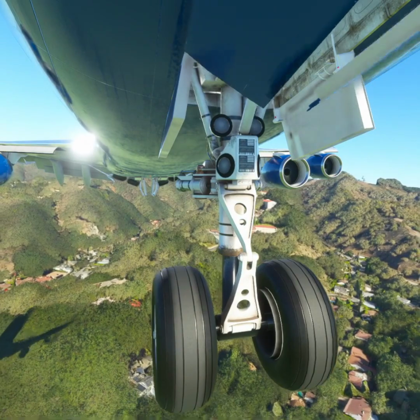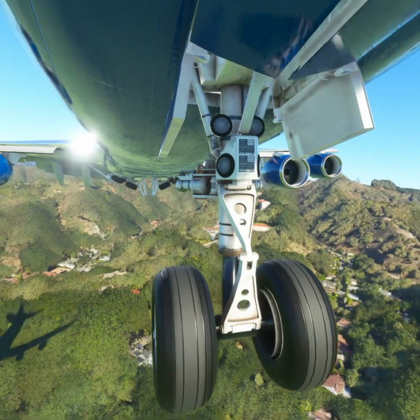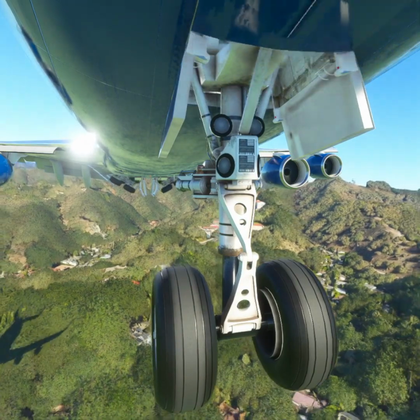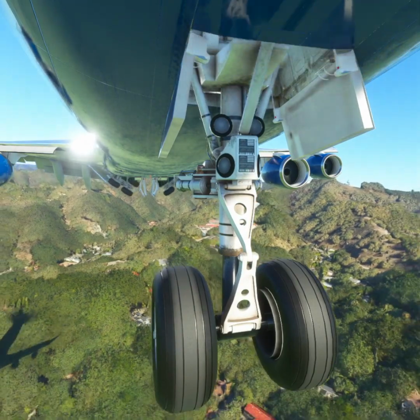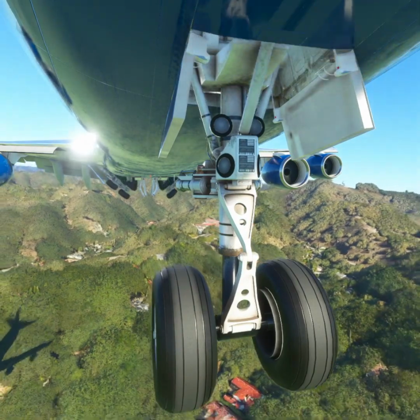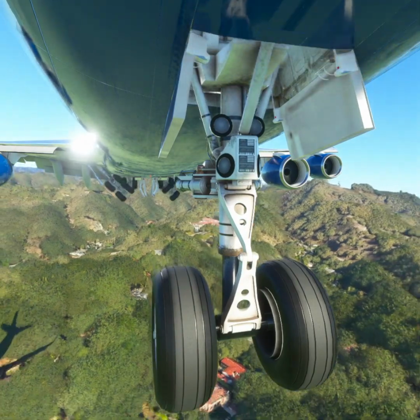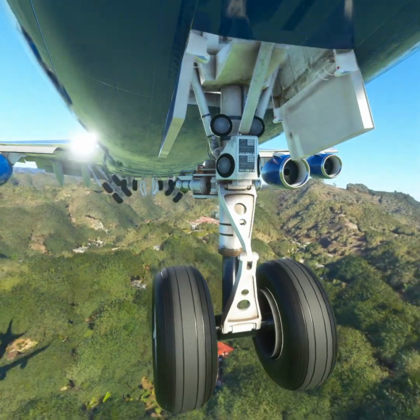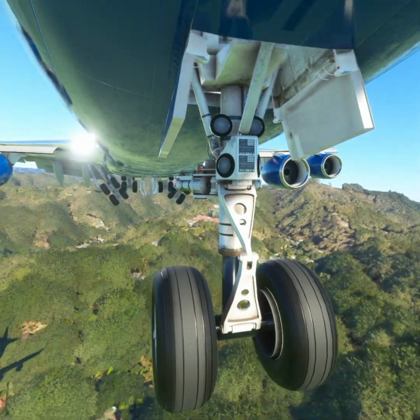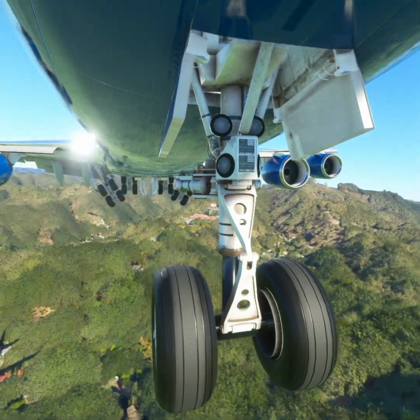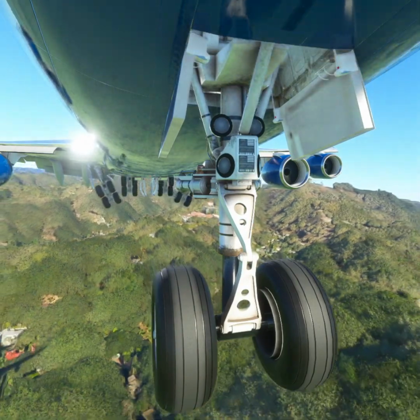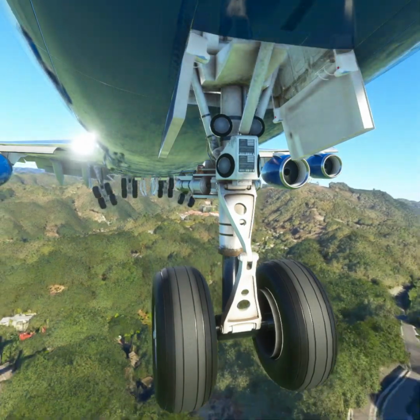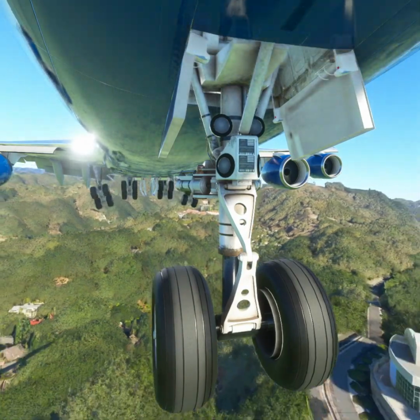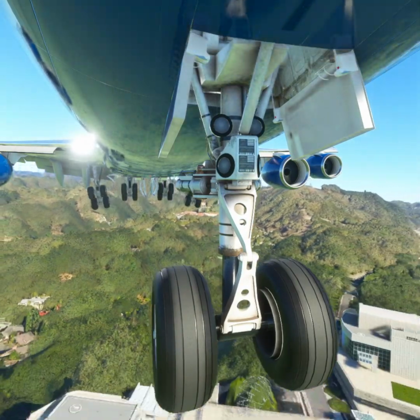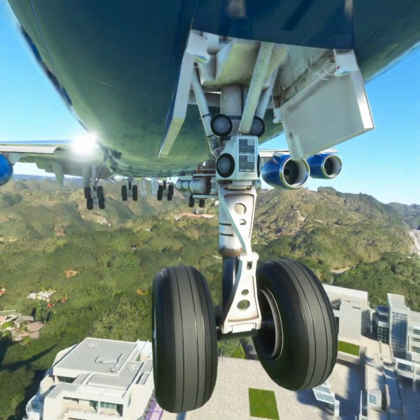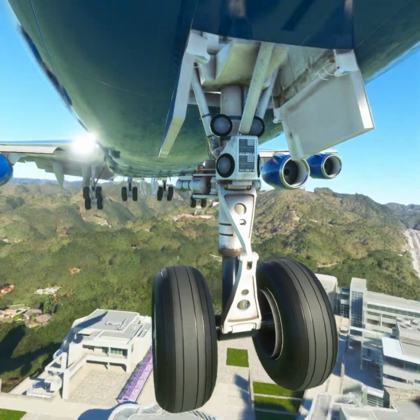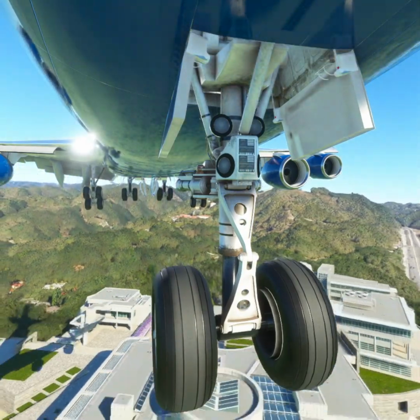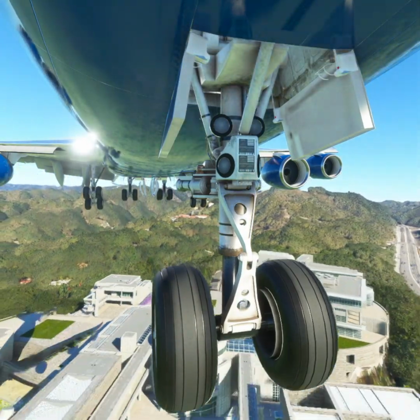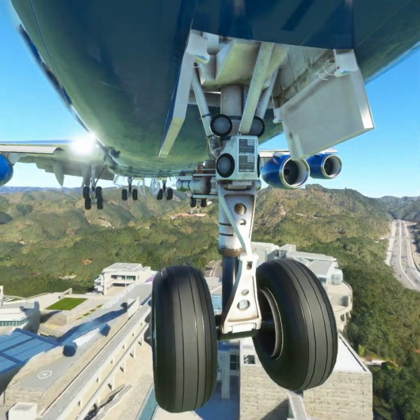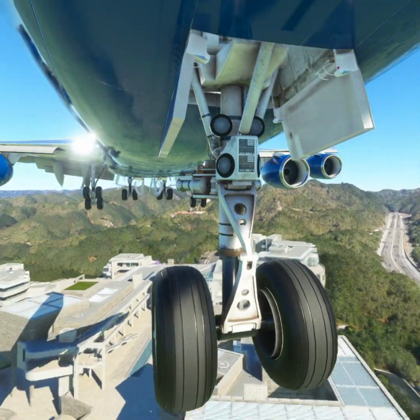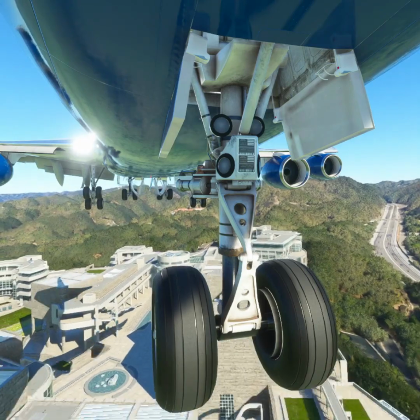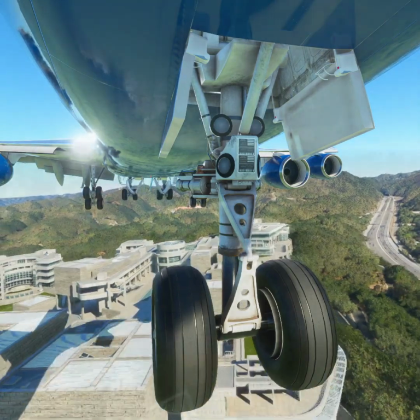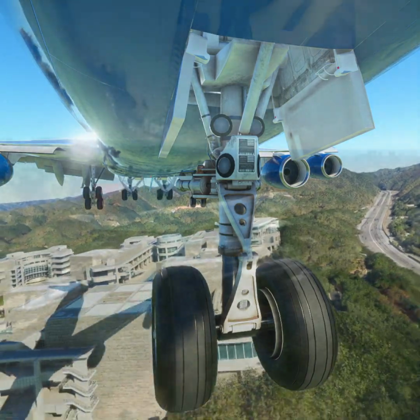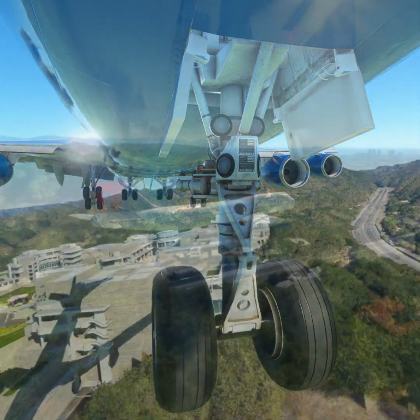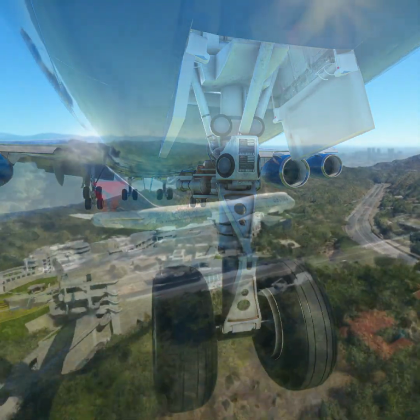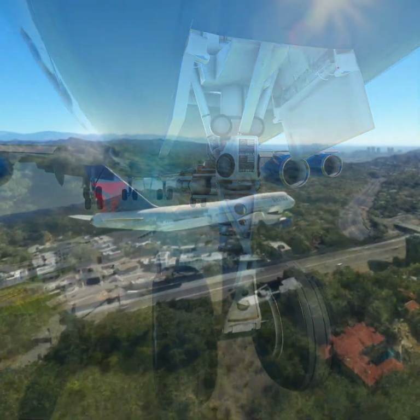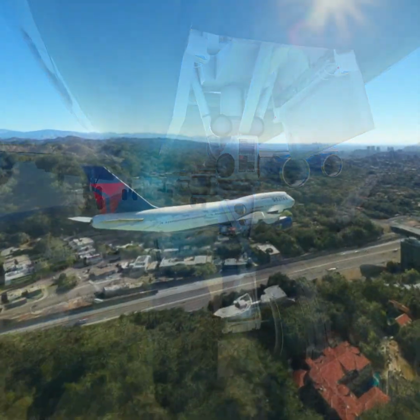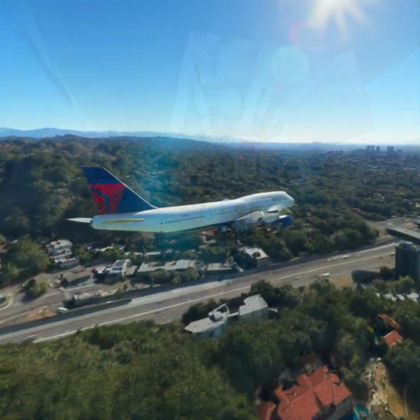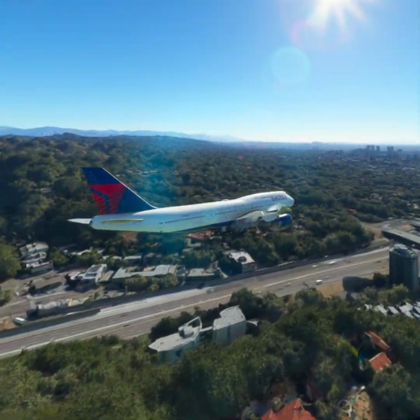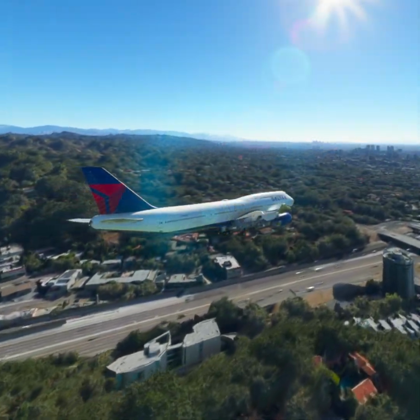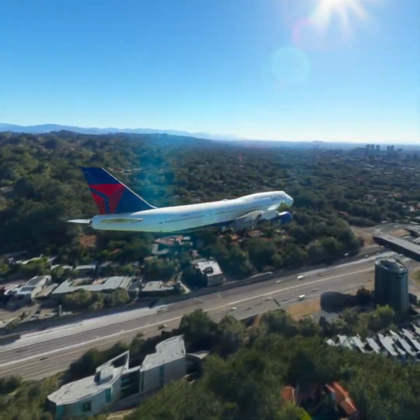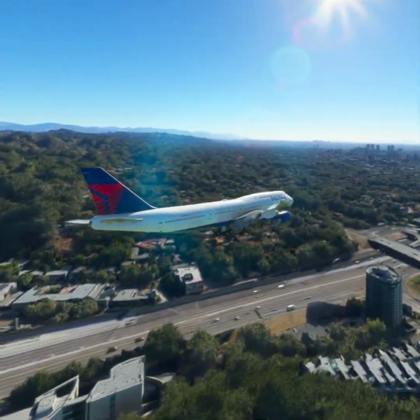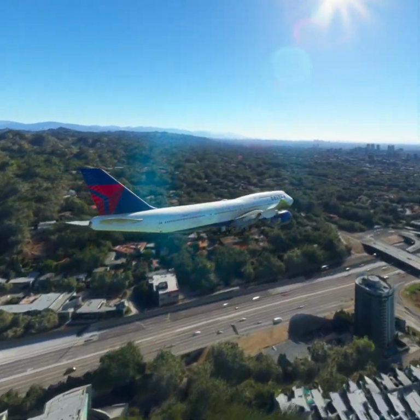SoCal Approach, Delta 1-1-2-3 is type going to be a 748, 5 miles north of Santa Monica, 1,200 feet. Request flight following.